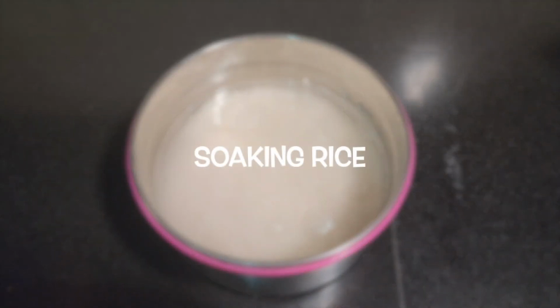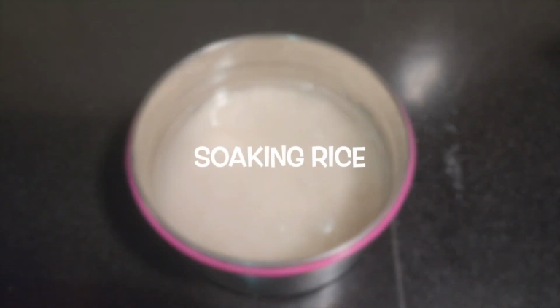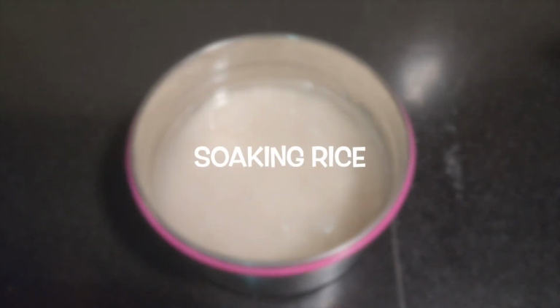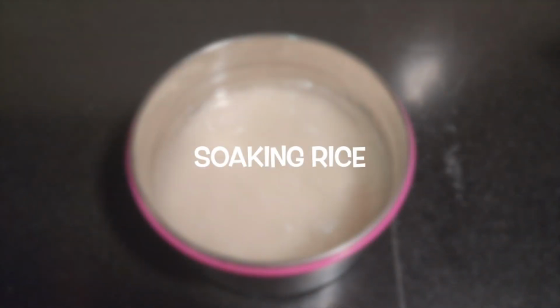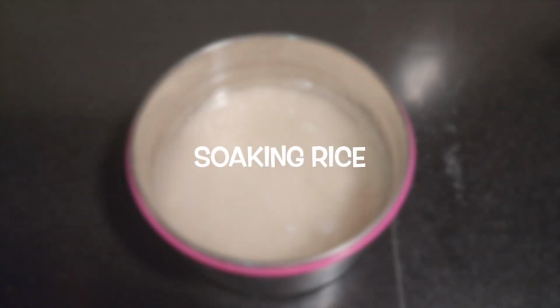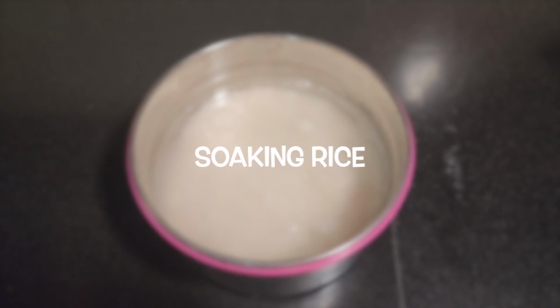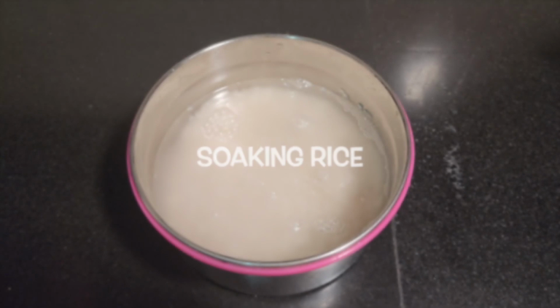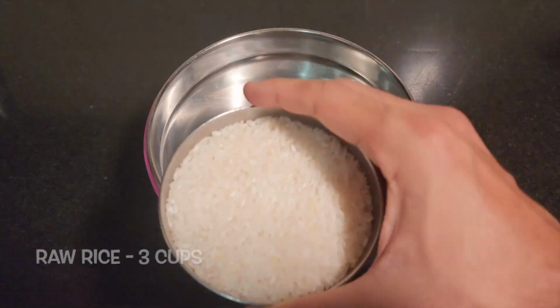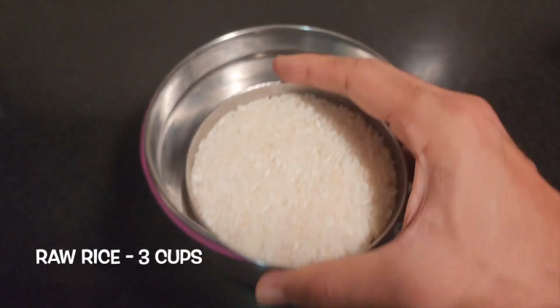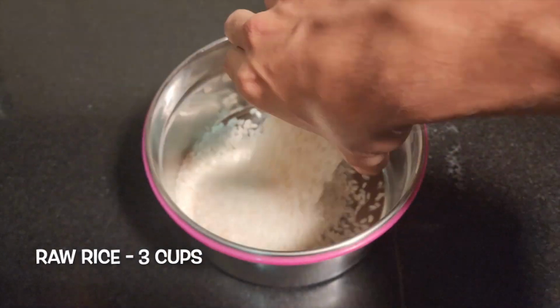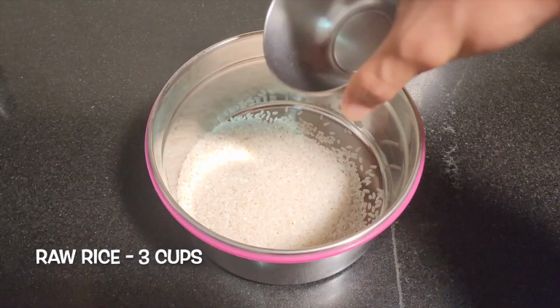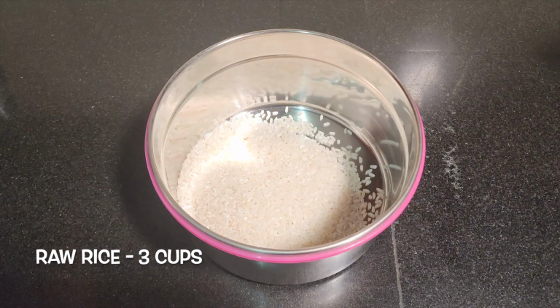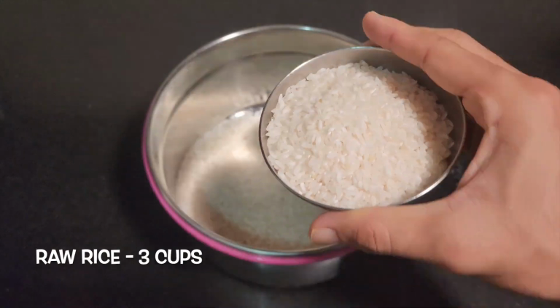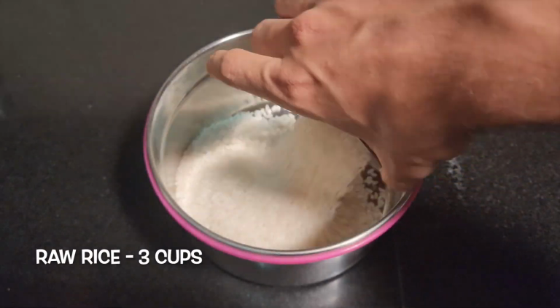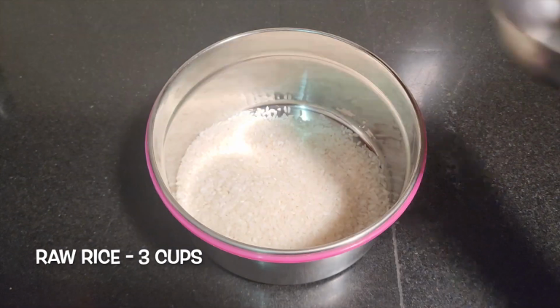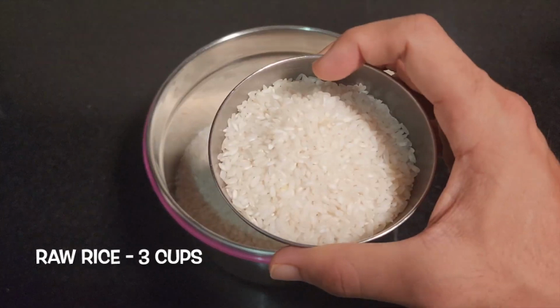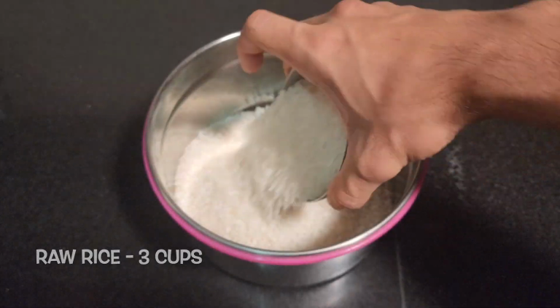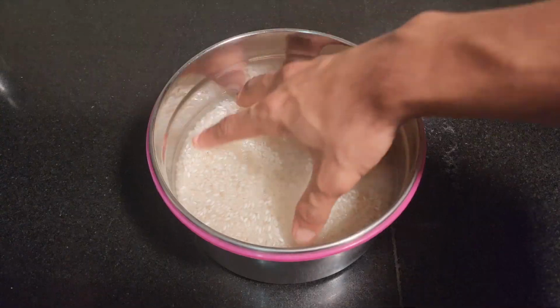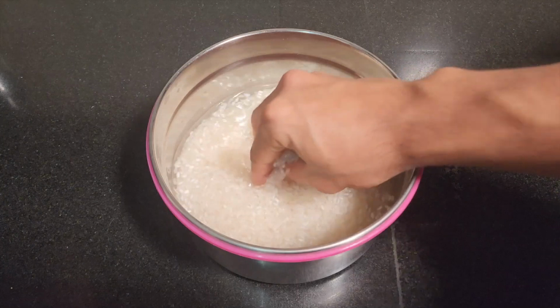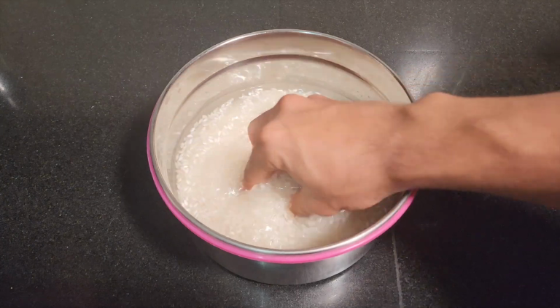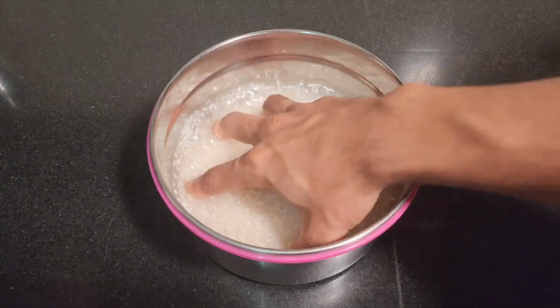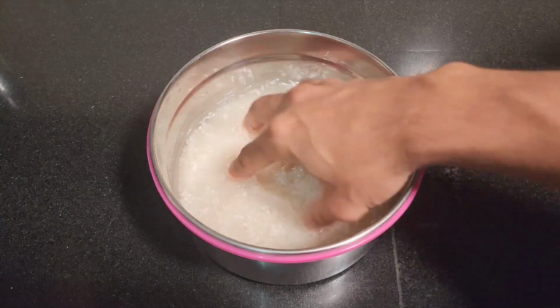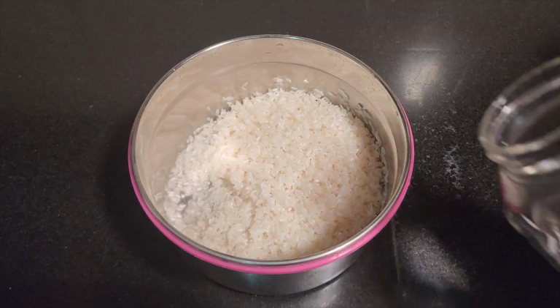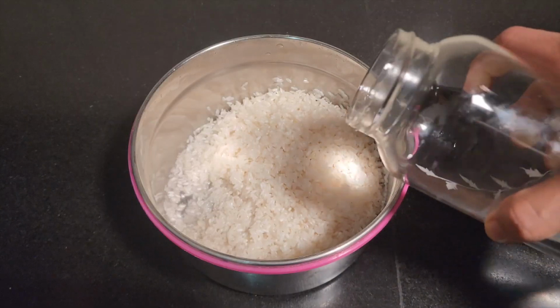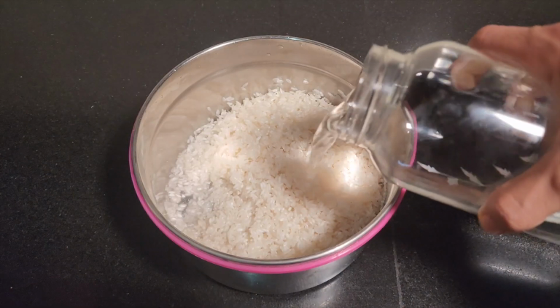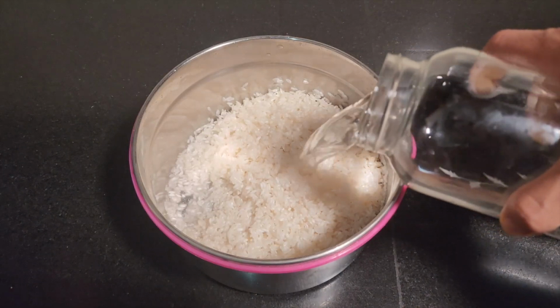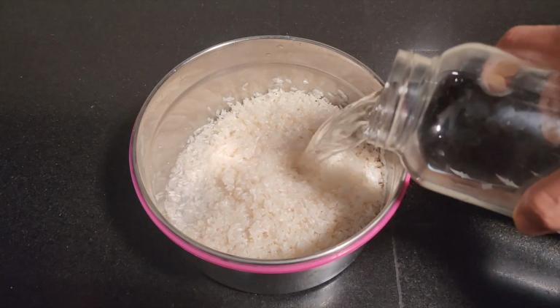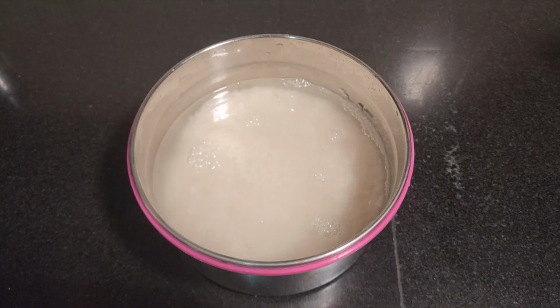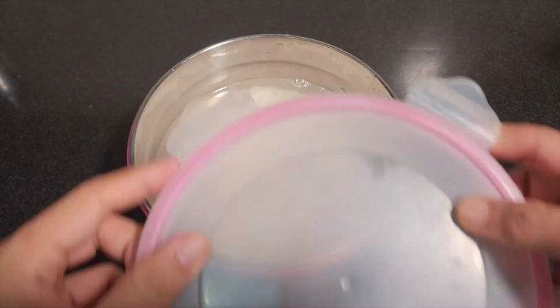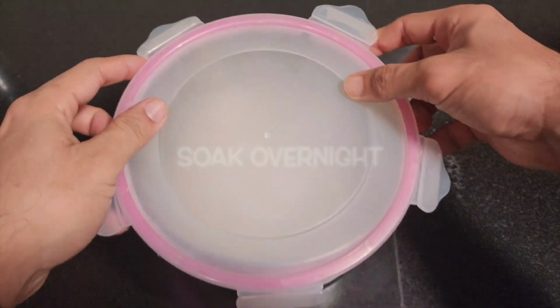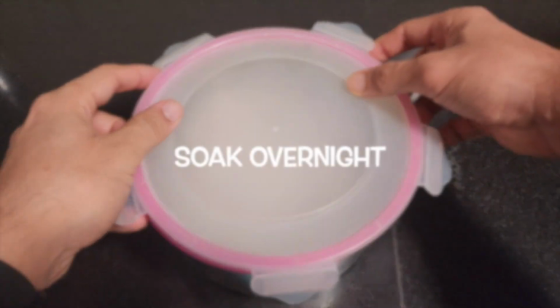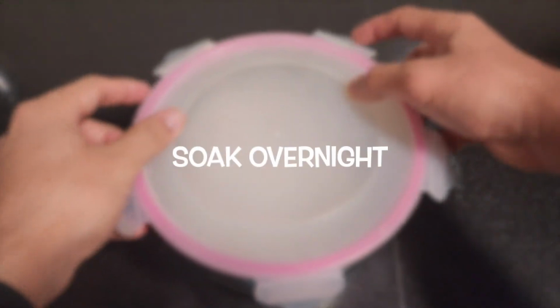We start by soaking the rice. Take three cups of rice in a container. Wash the rice thoroughly and soak it in water. Allow it to soak overnight.